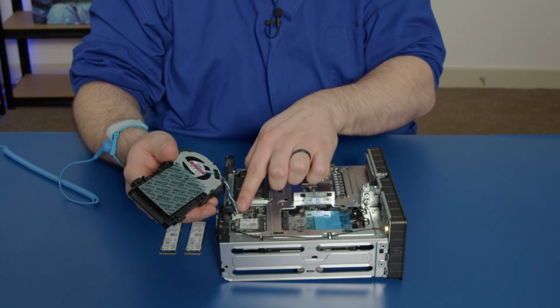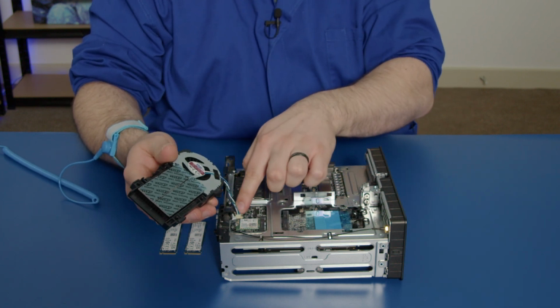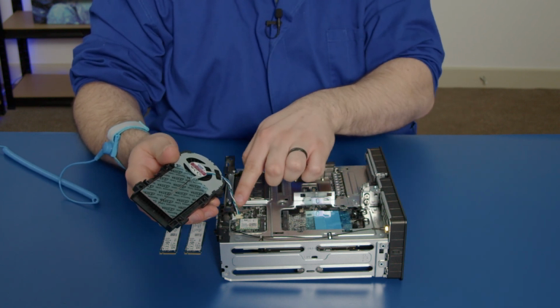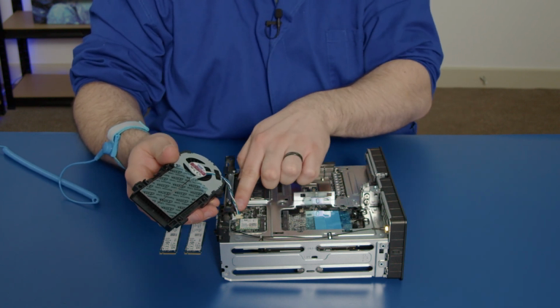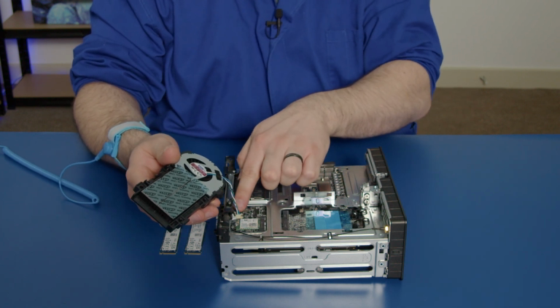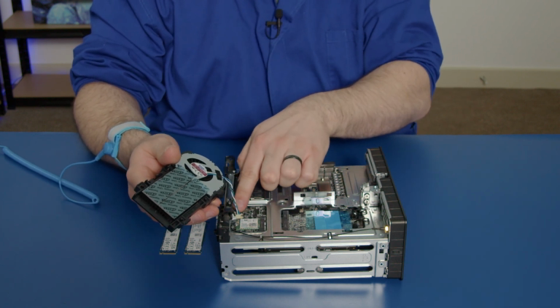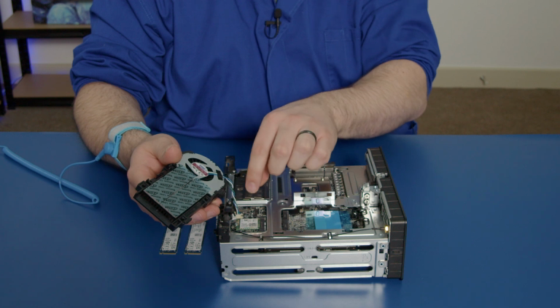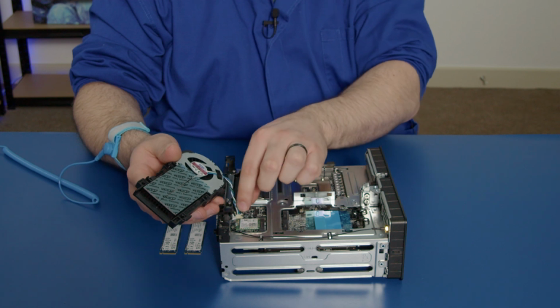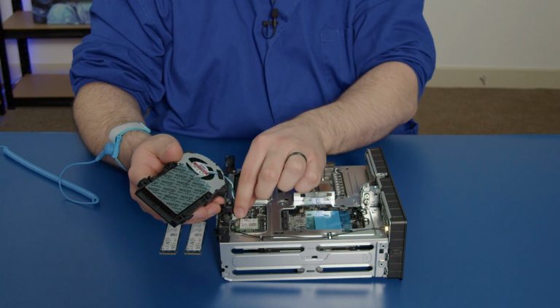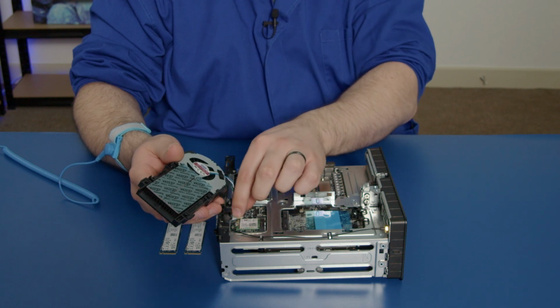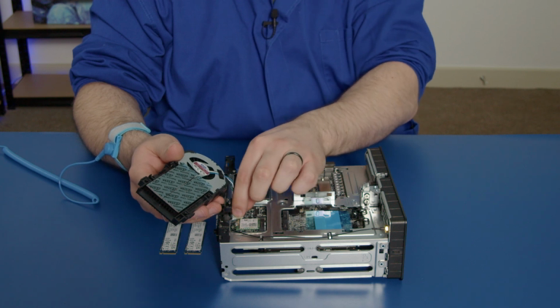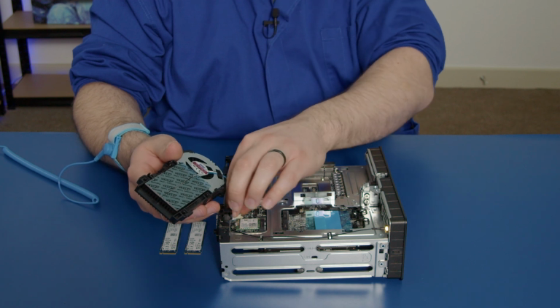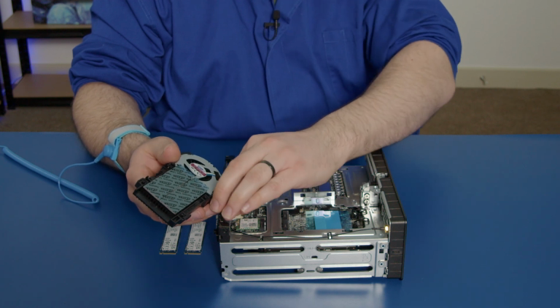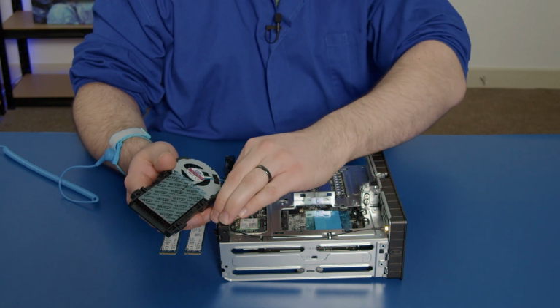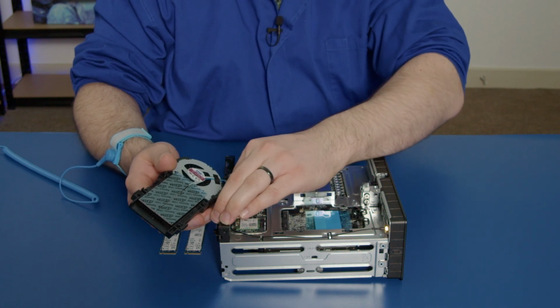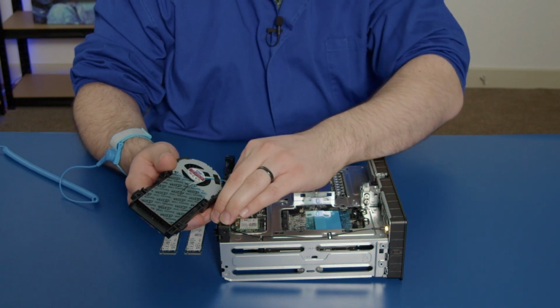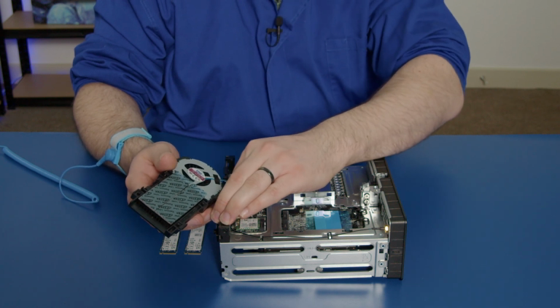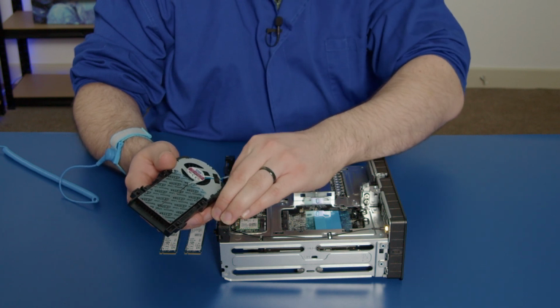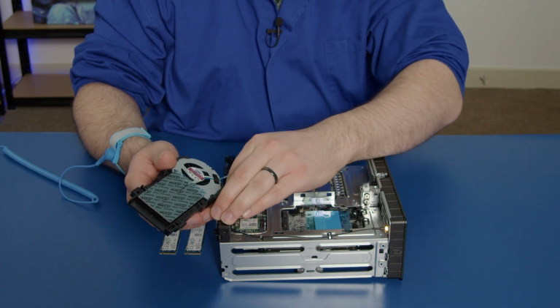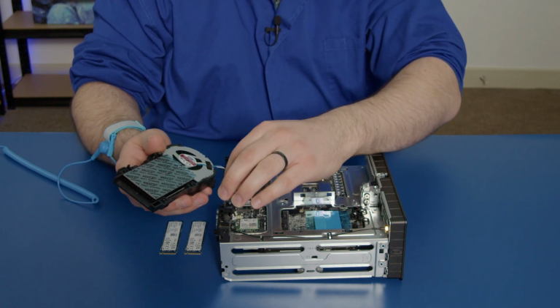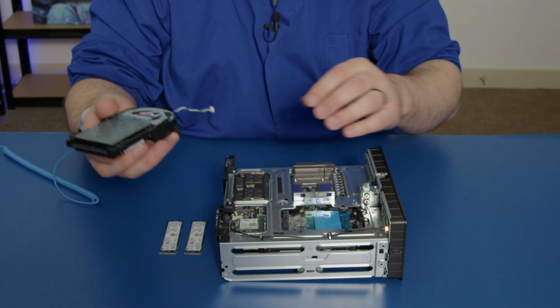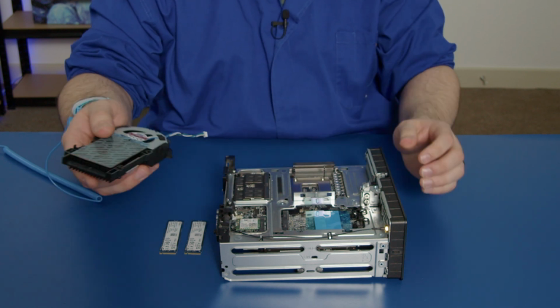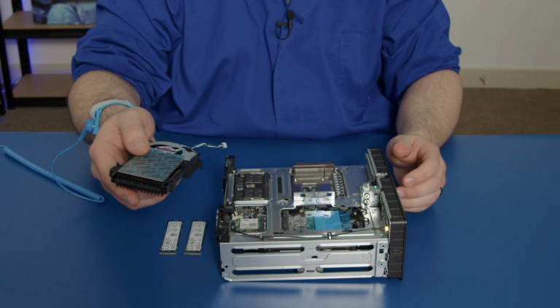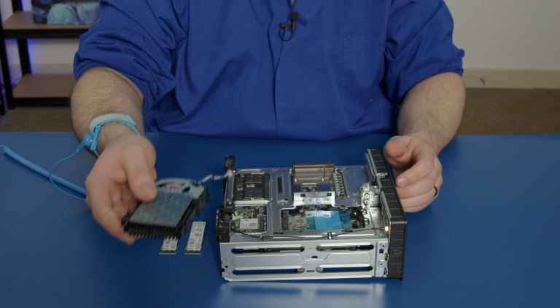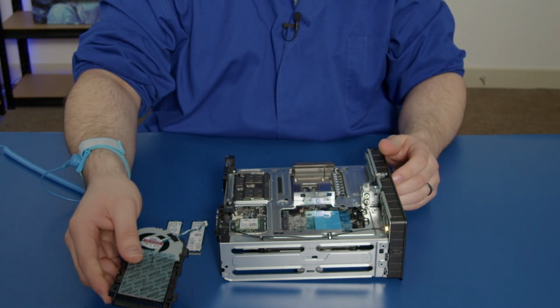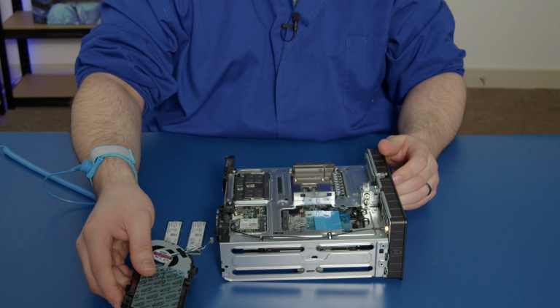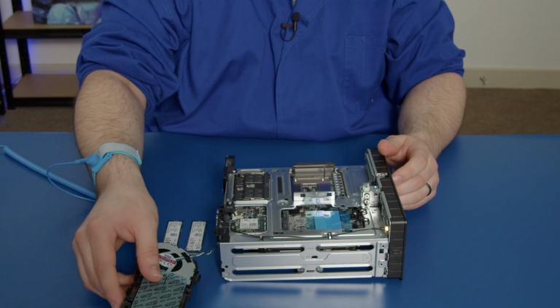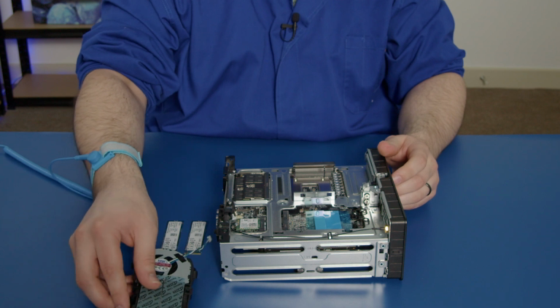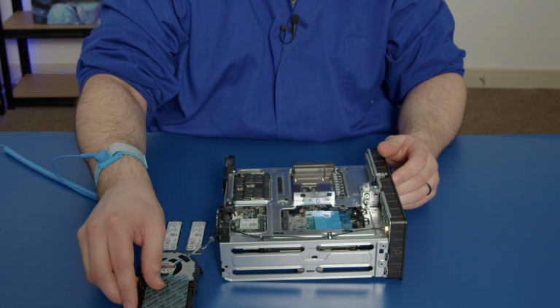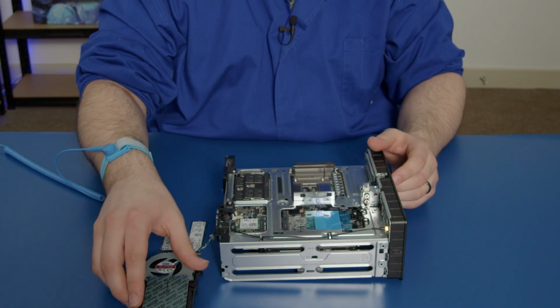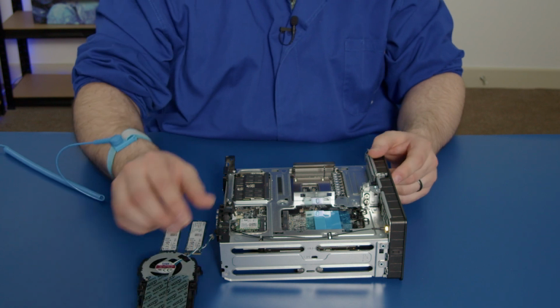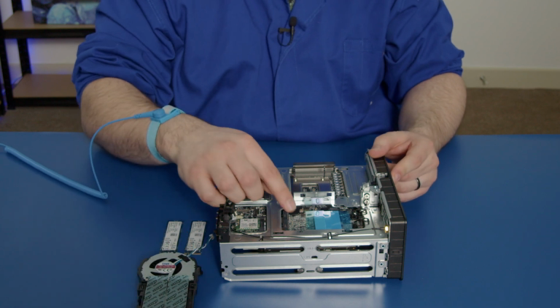You could also remove this little connector for the fan here — I'll do that now just to show you. You can leave that to the side; it makes it really easy to install SSDs.